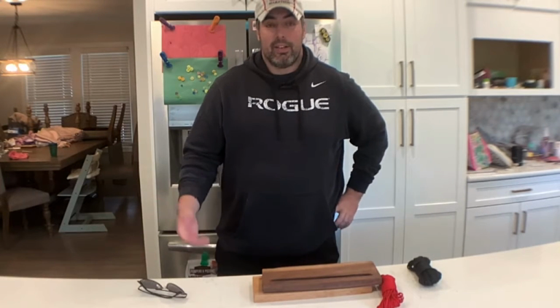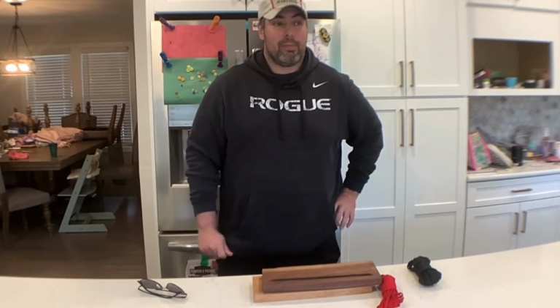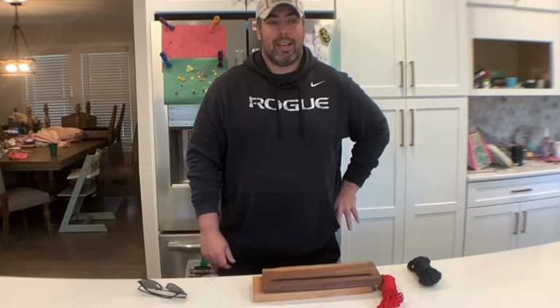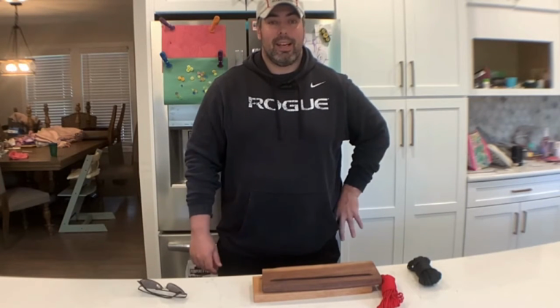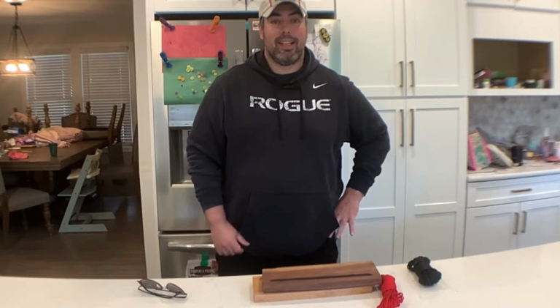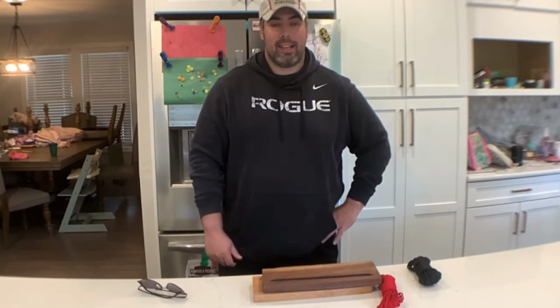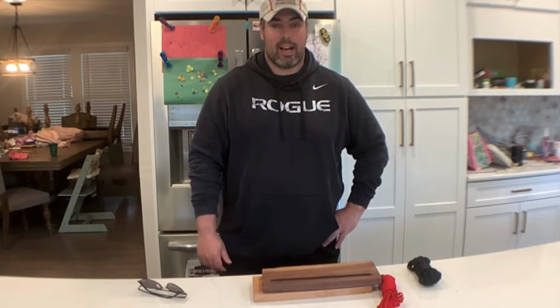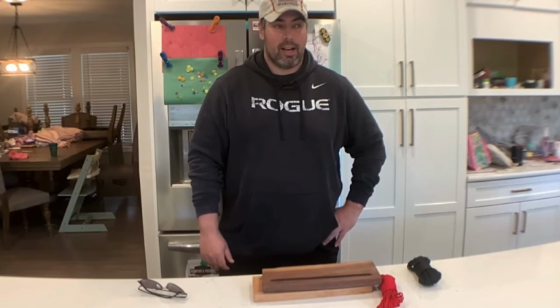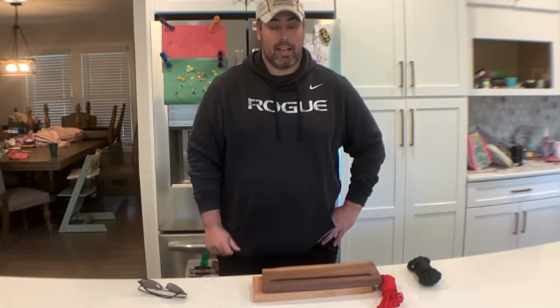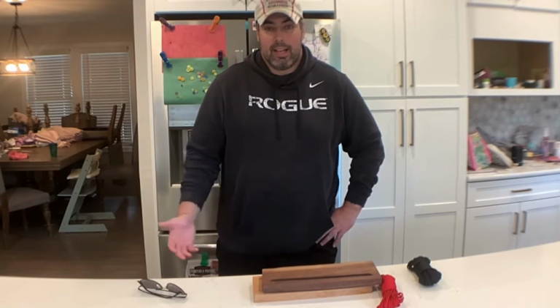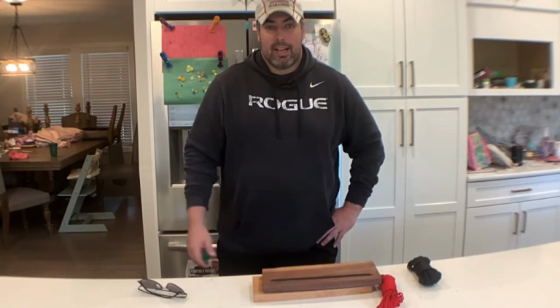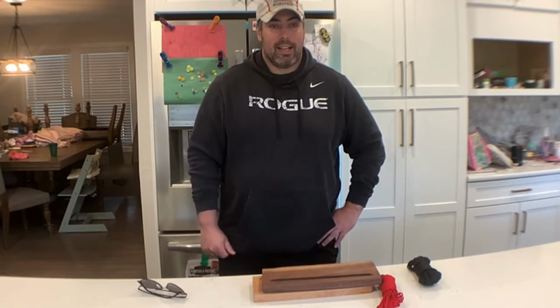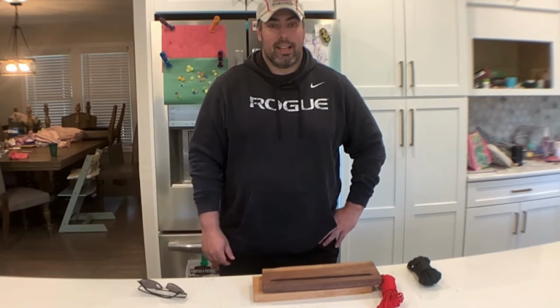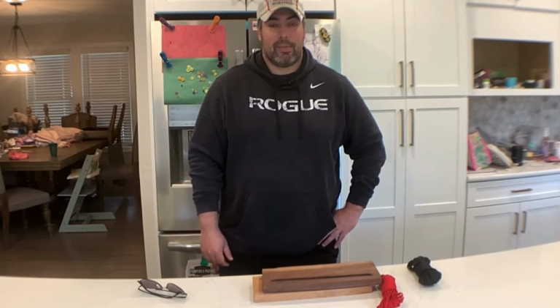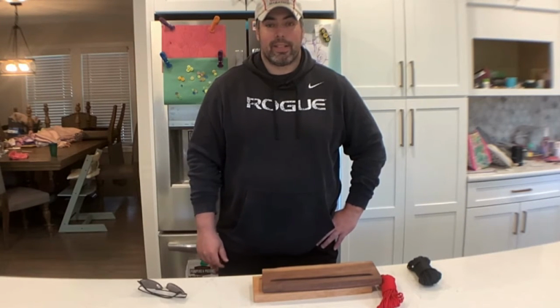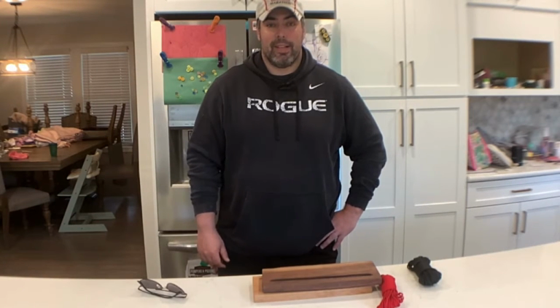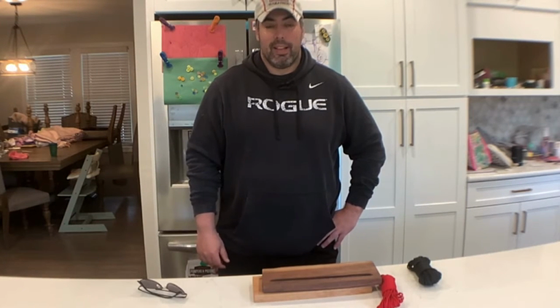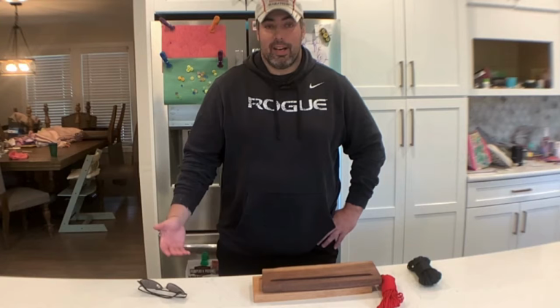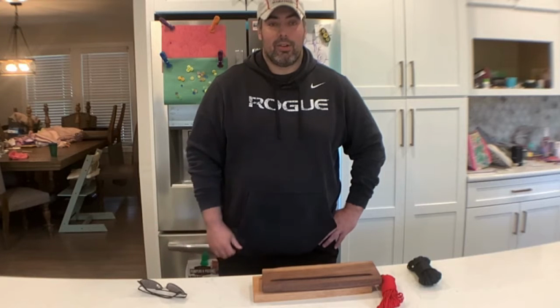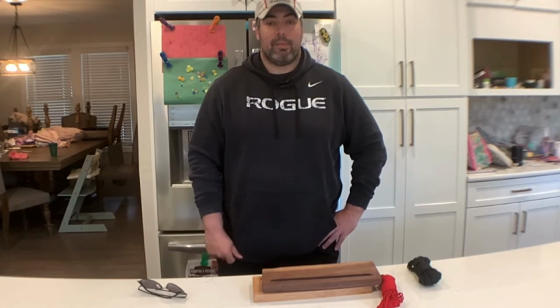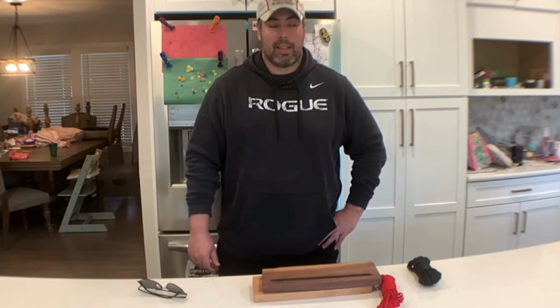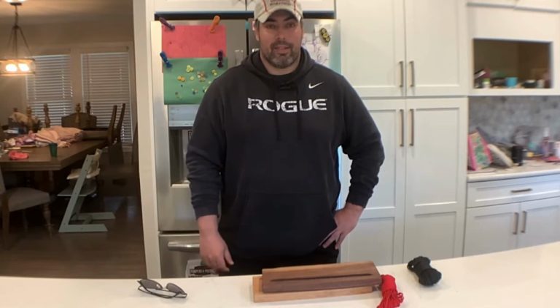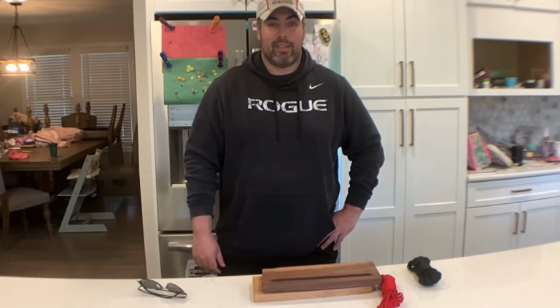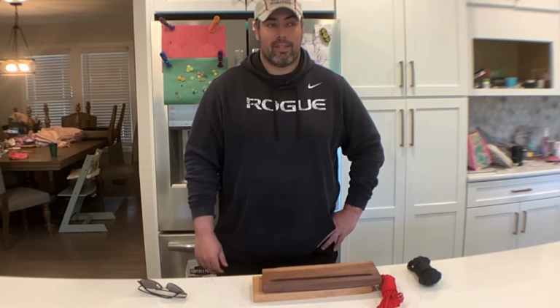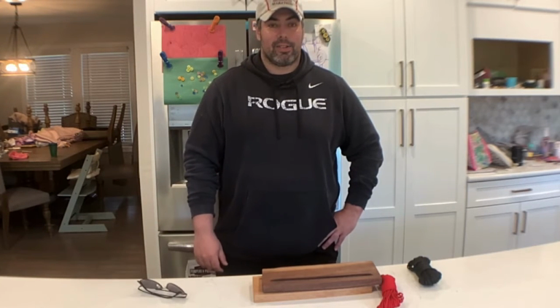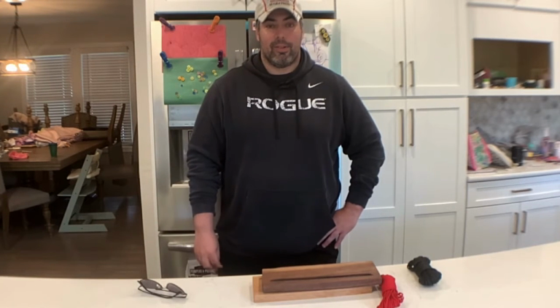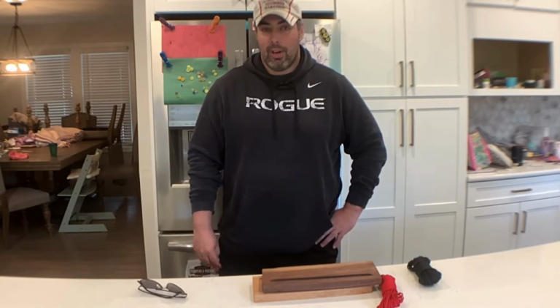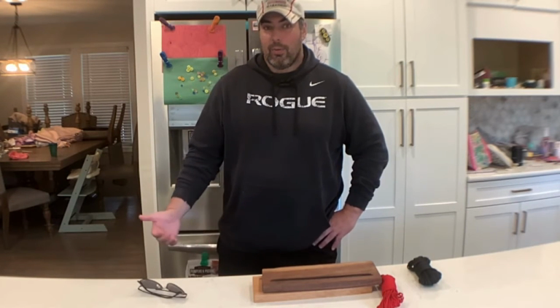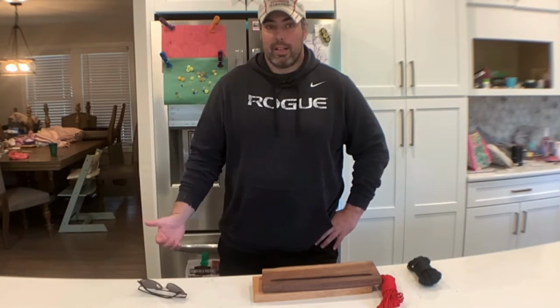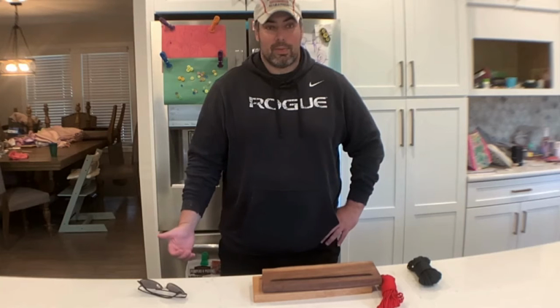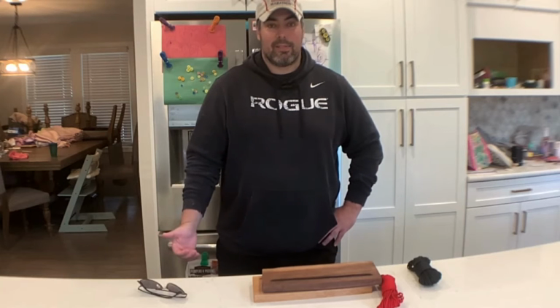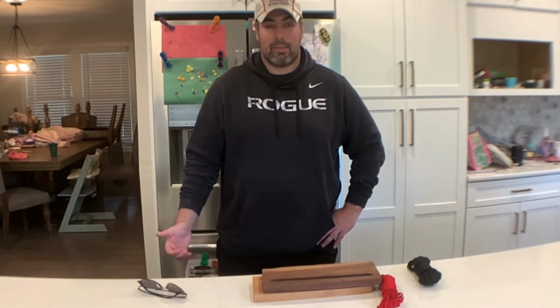You could probably make at least 10 of these in an hour. And if you can find some way to sell them, you could probably make thousands, if not tens of thousands of dollars, according to what these people on Etsy have been selling.